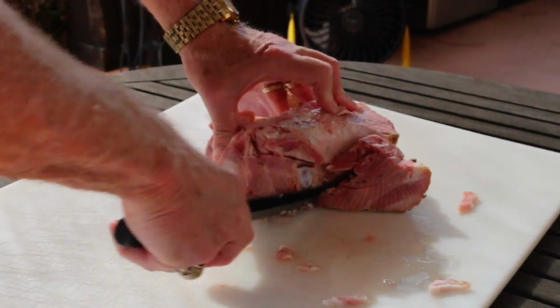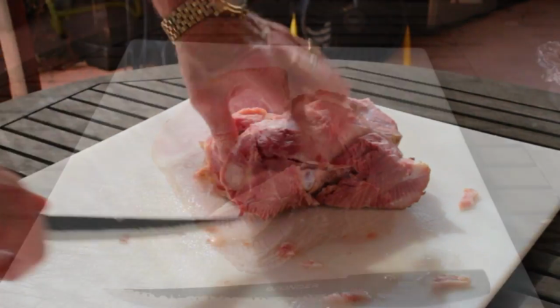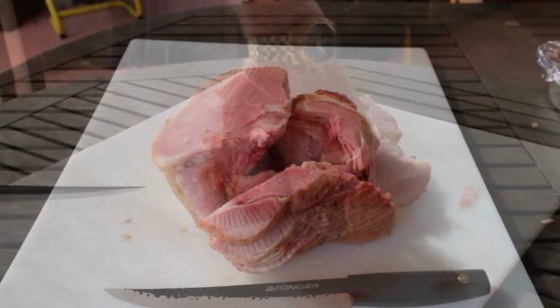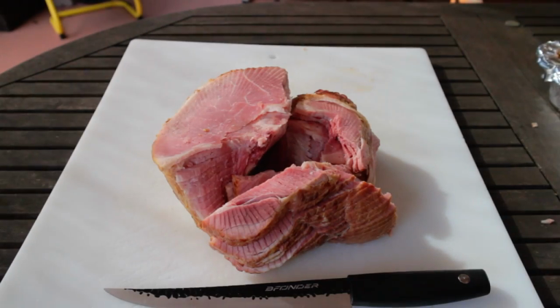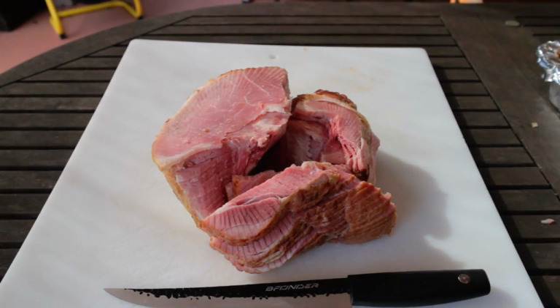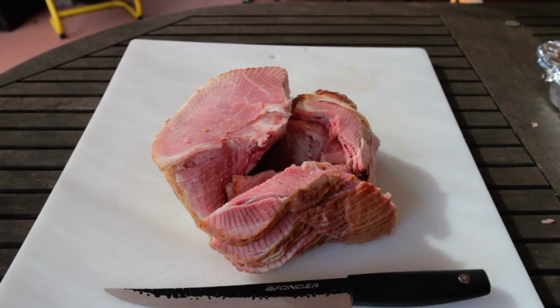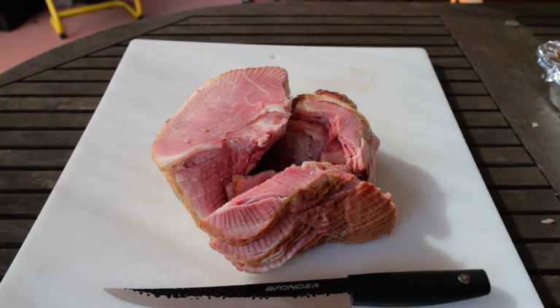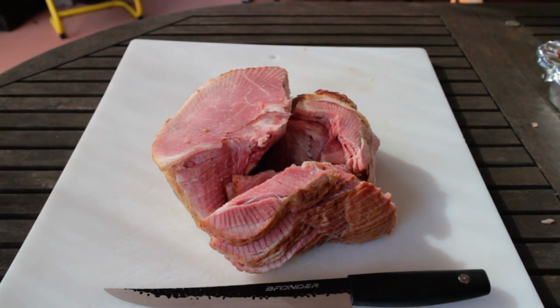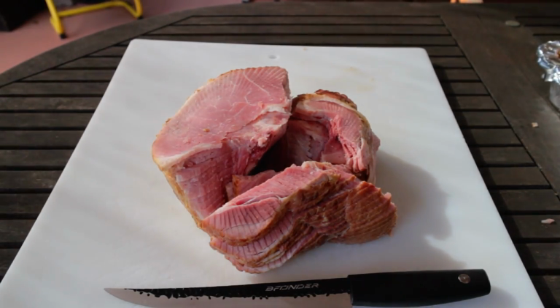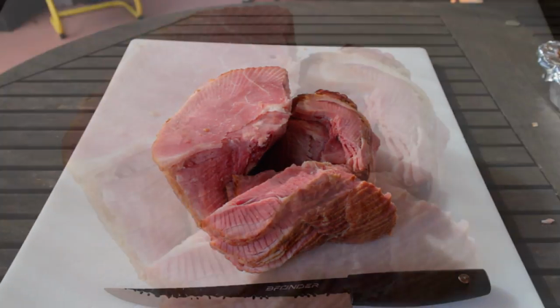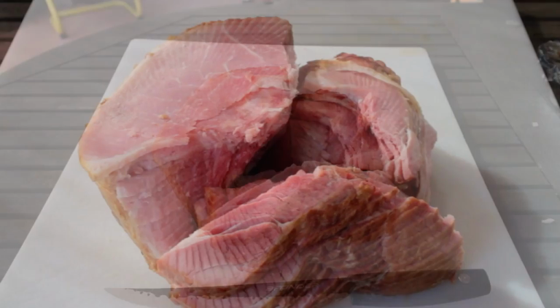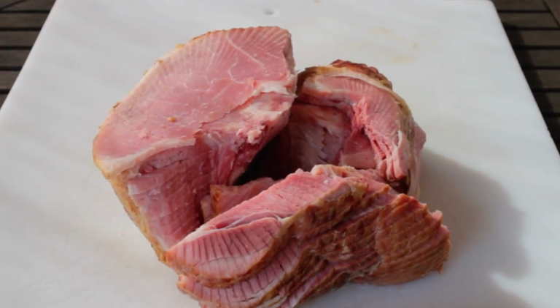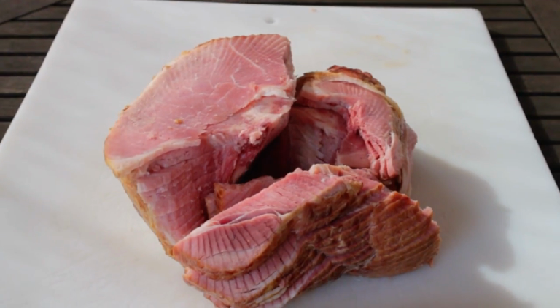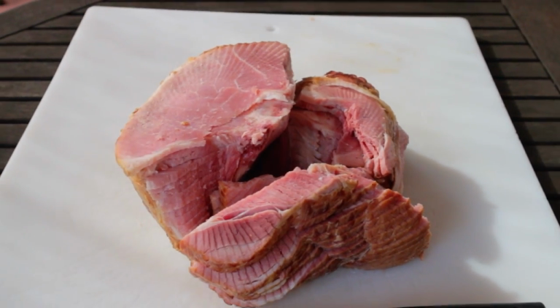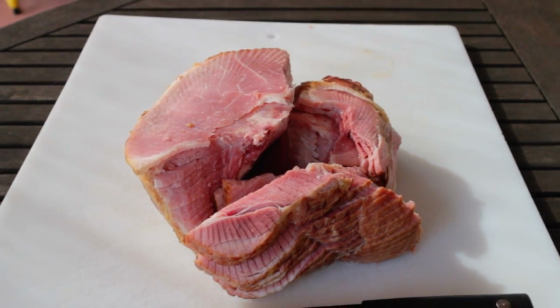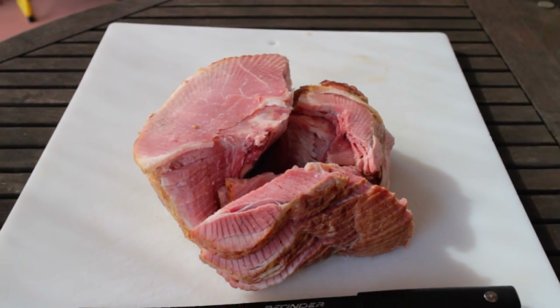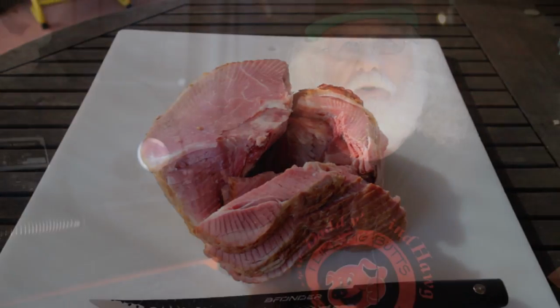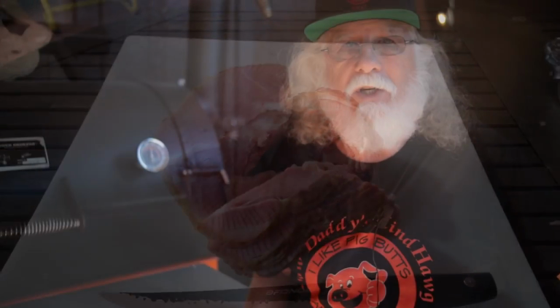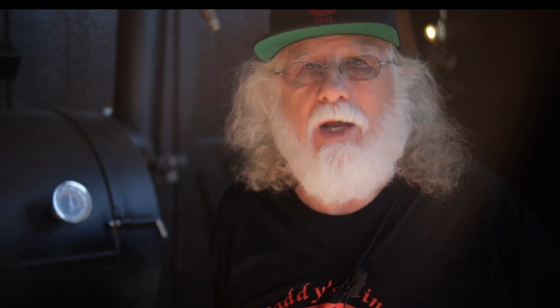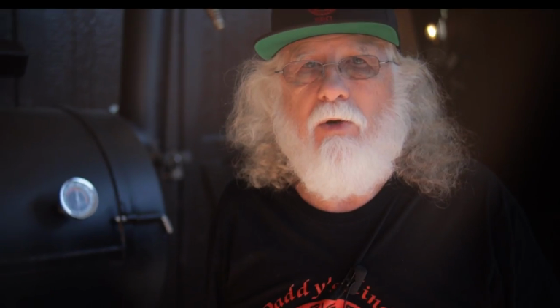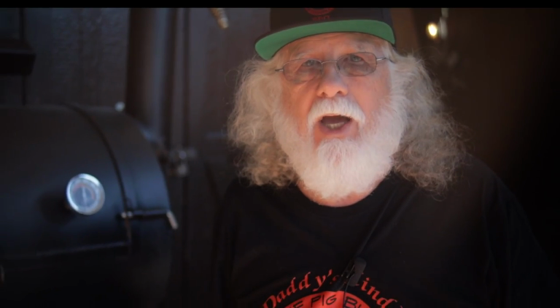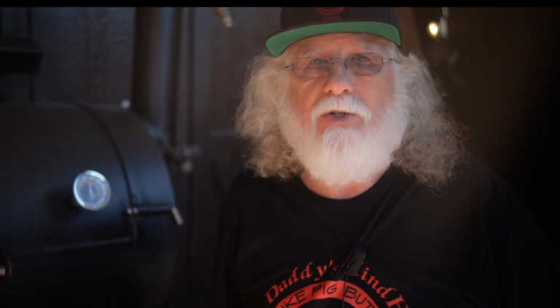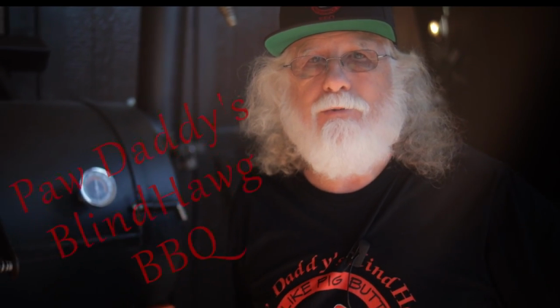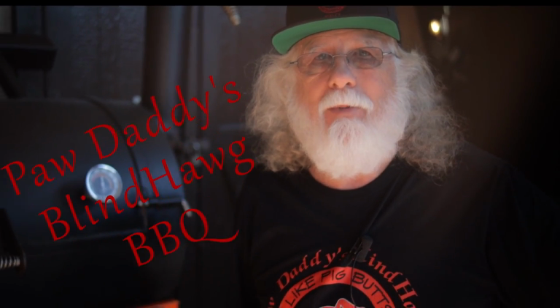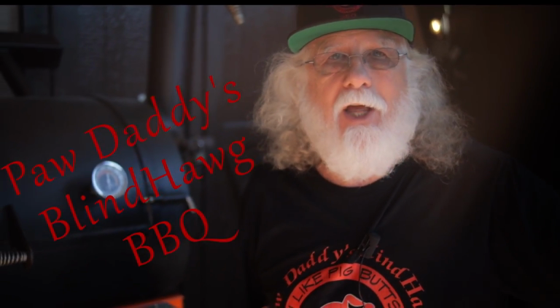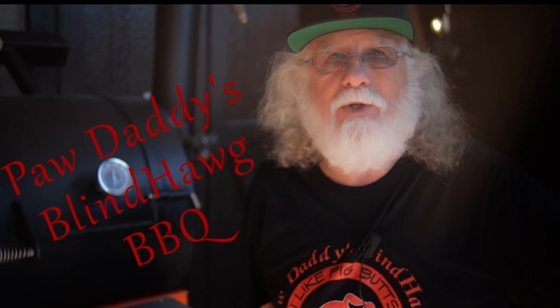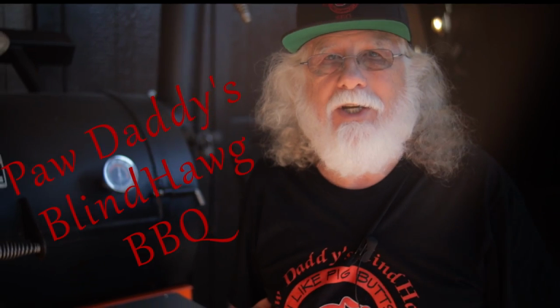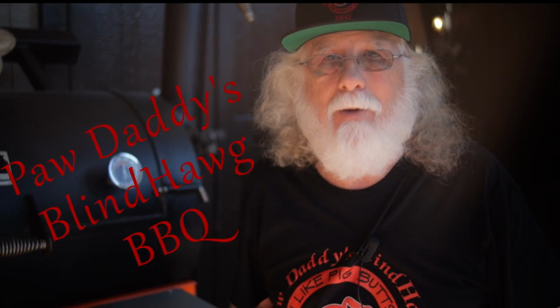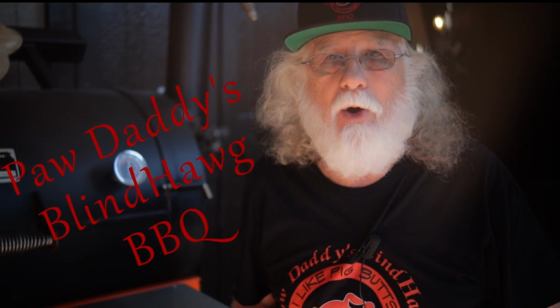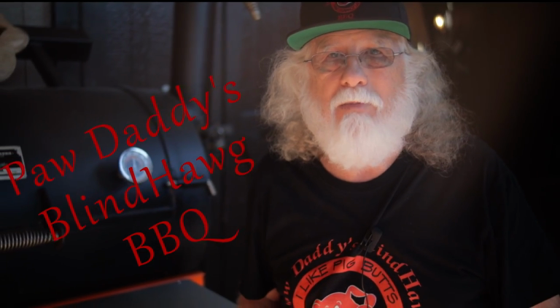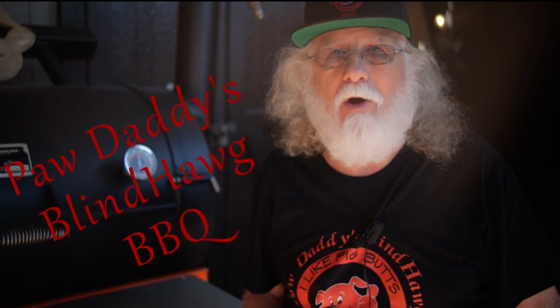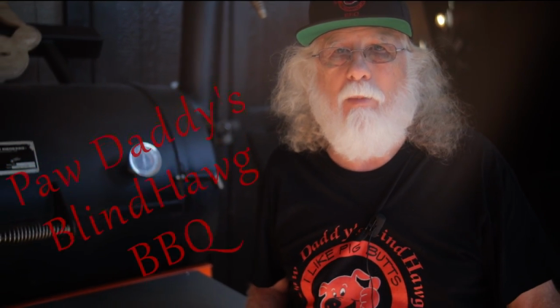Look at all that sliced ham. Your friends and family will be amazed — they're going to love this. Now all you got to do is hit that like button on your way out. Consider subscribing and I hope to see you next time at Paw Daddy's Blind Dog BBQ.